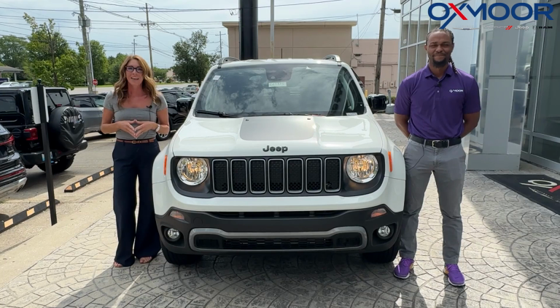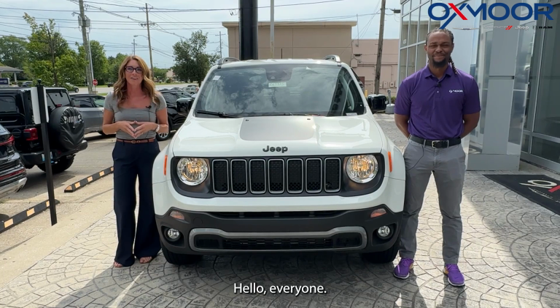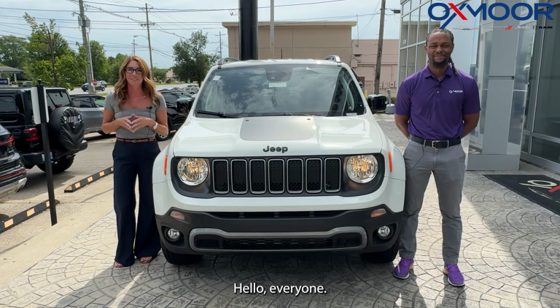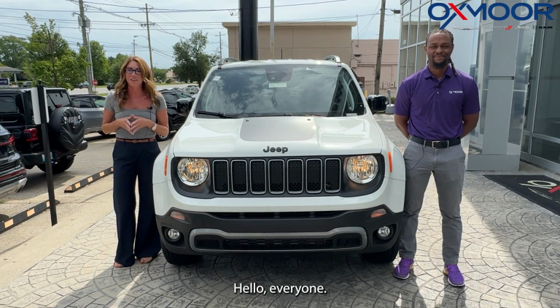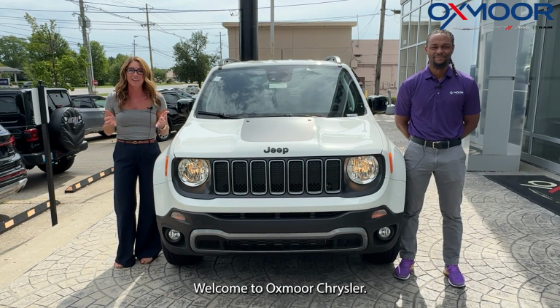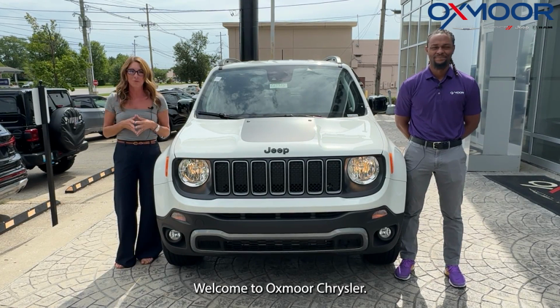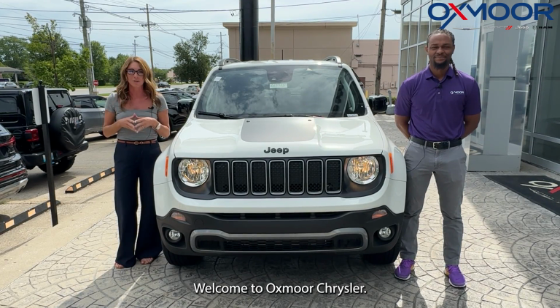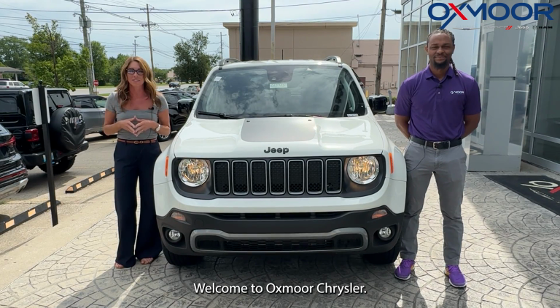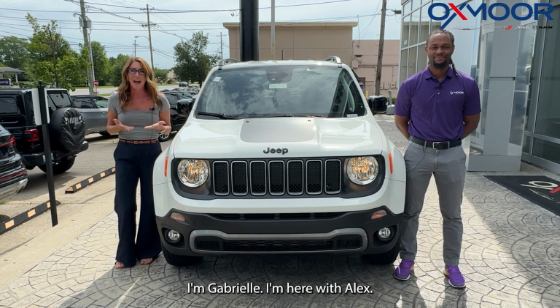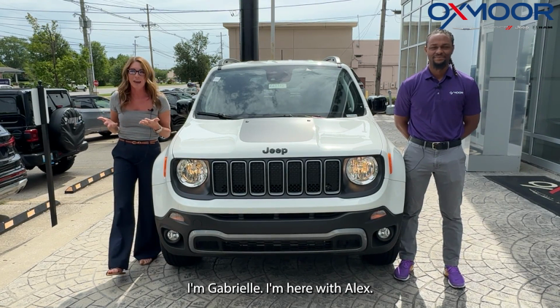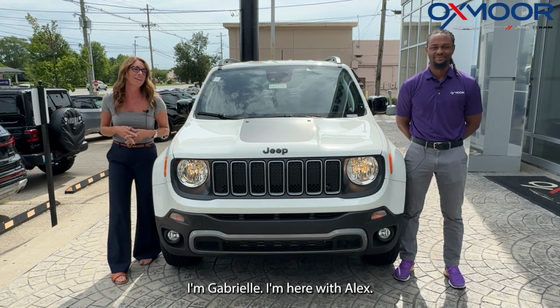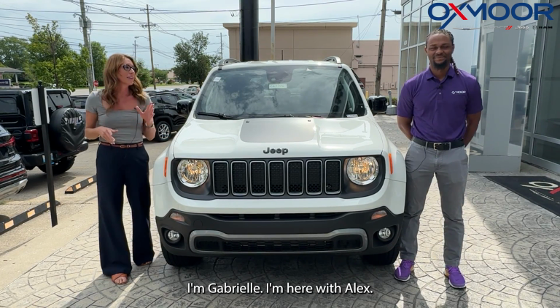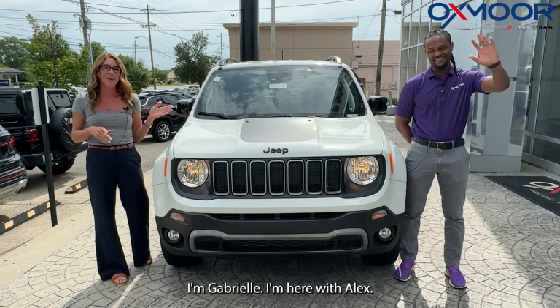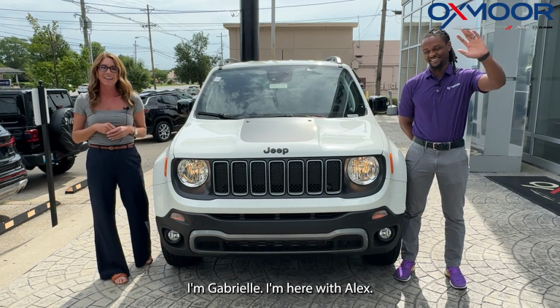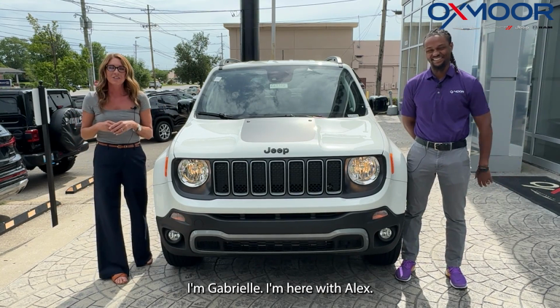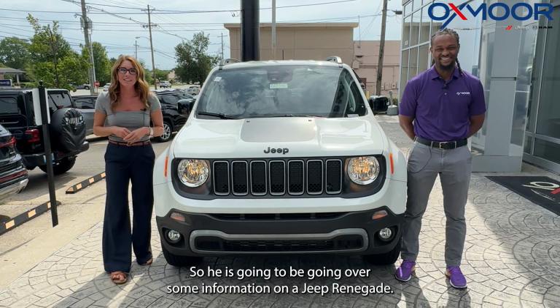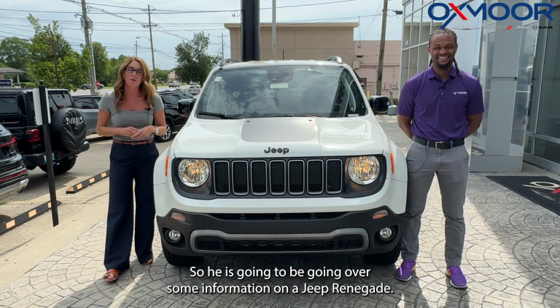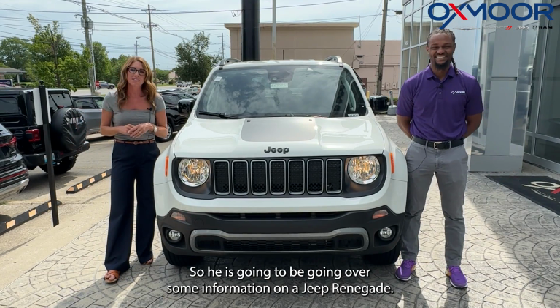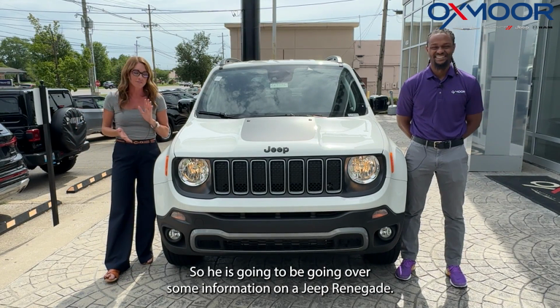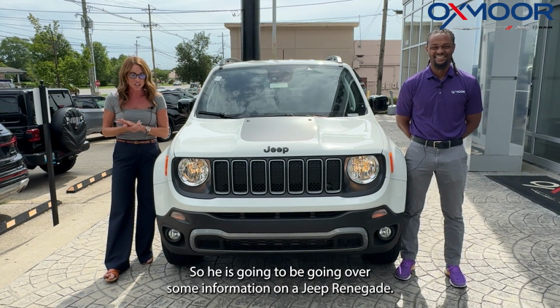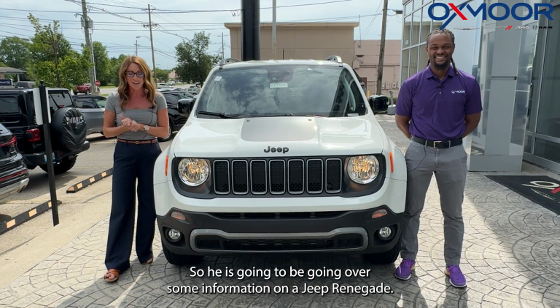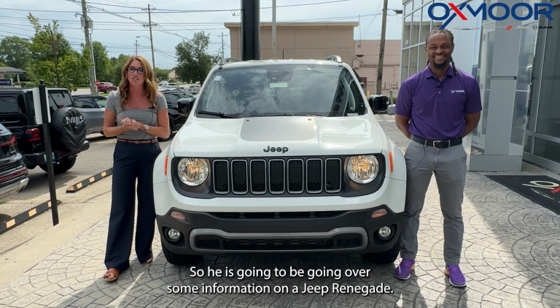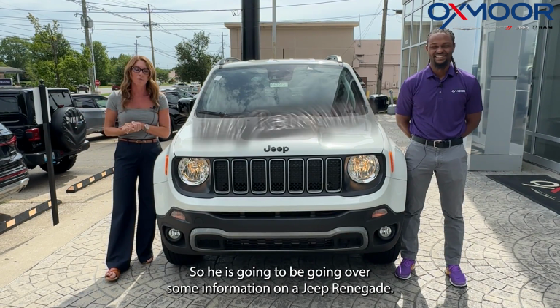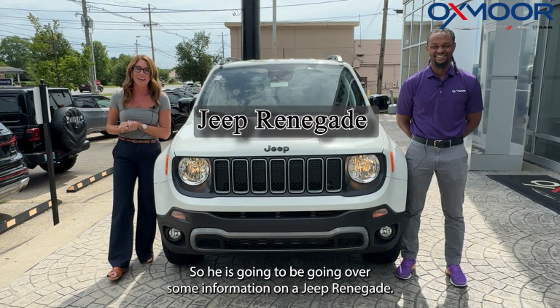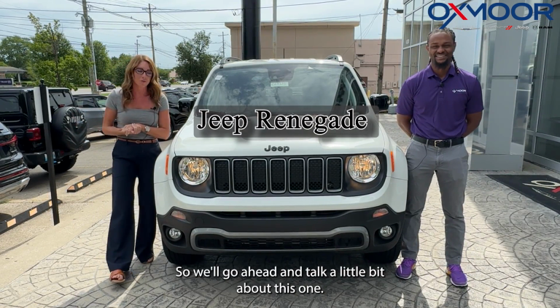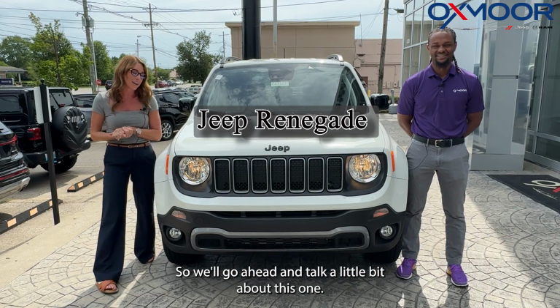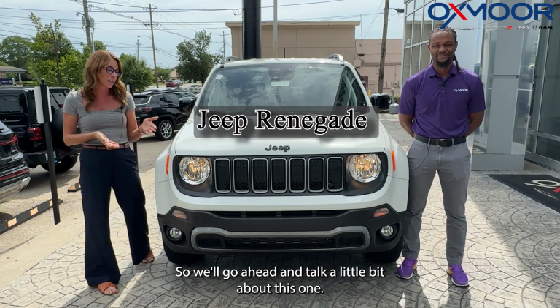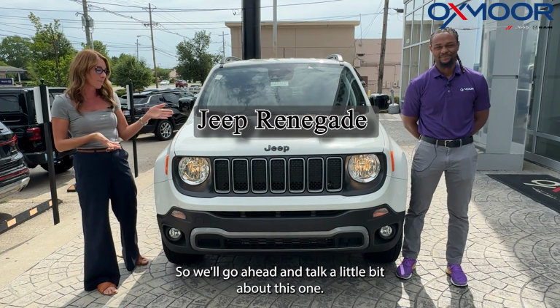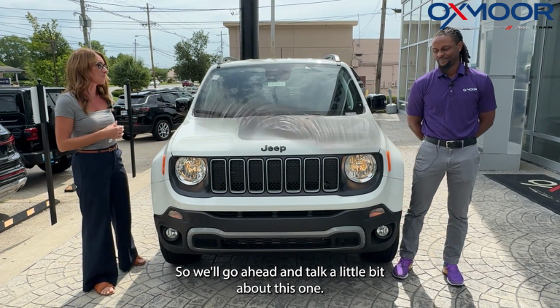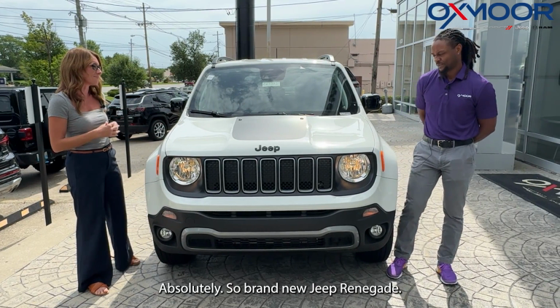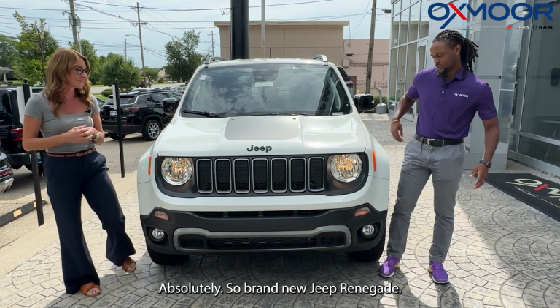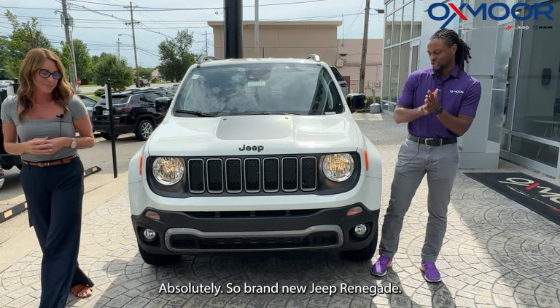Hello everyone, welcome to Oxford Chrysler. I'm Gabrielle, and I'm here with Alex. He is going to be going over some information on a Jeep Renegade.